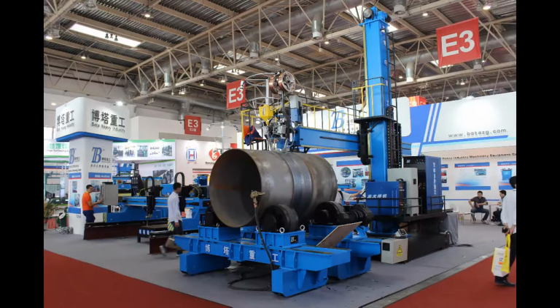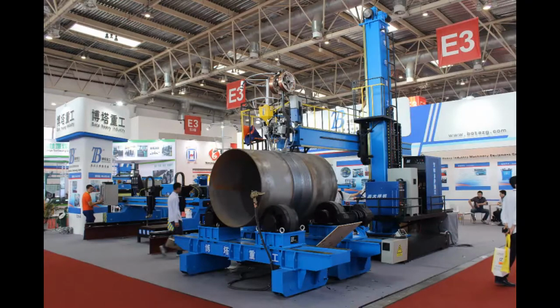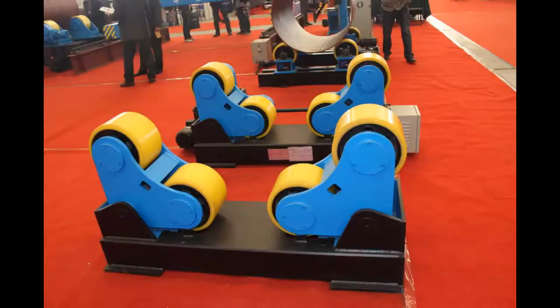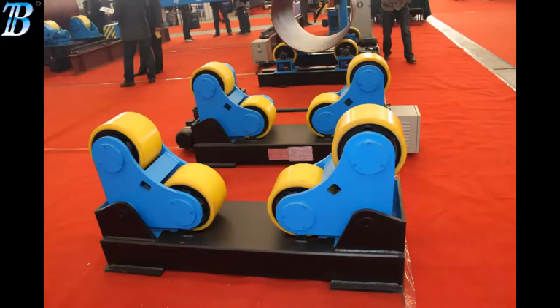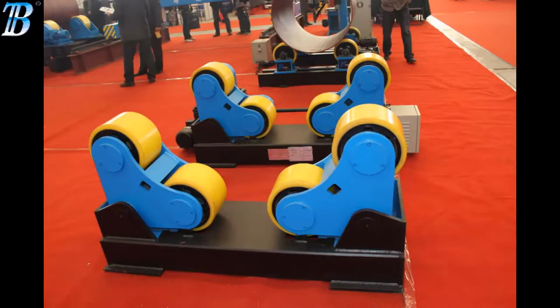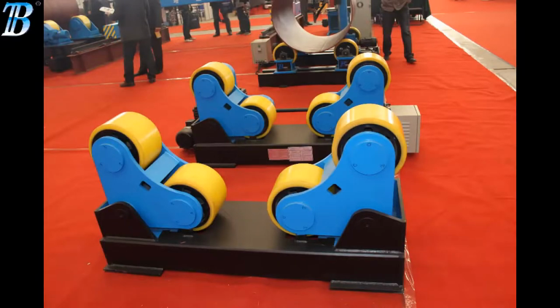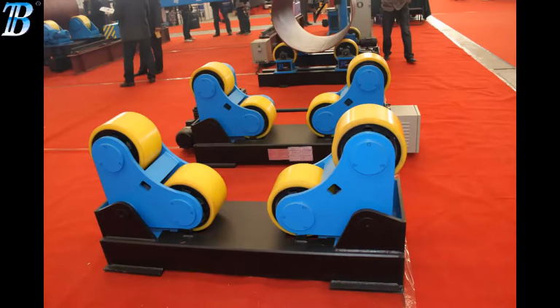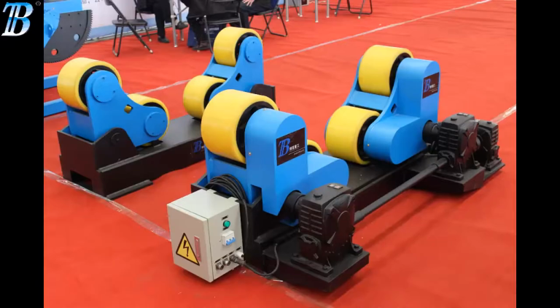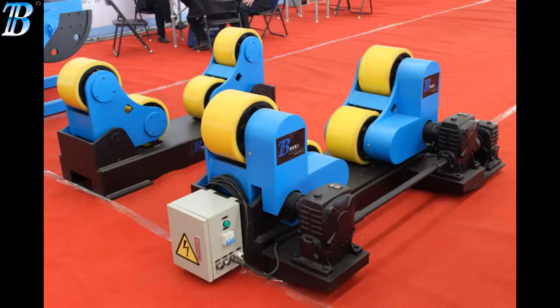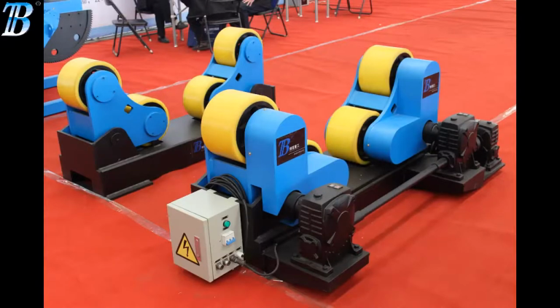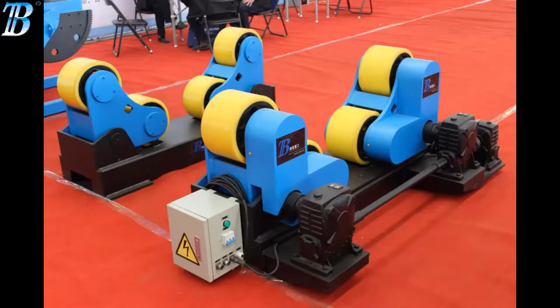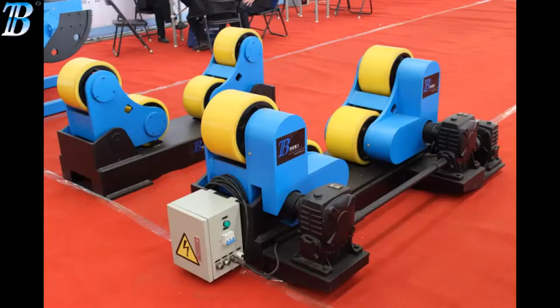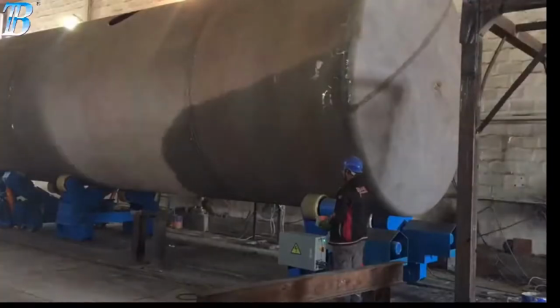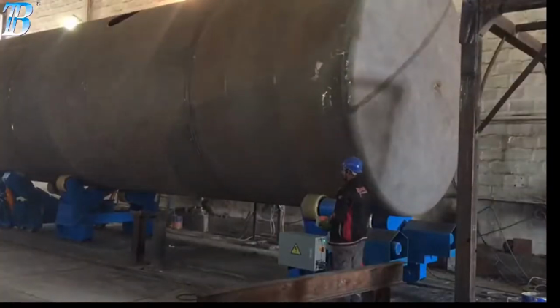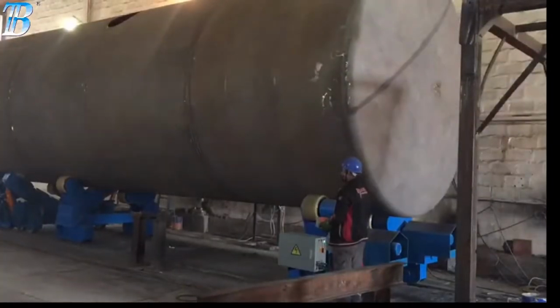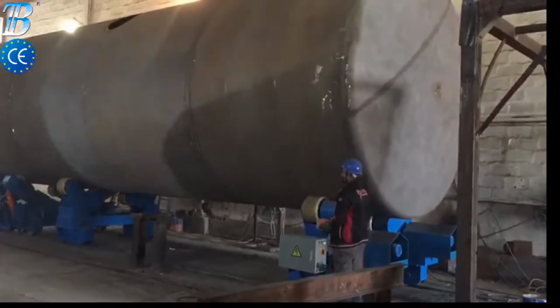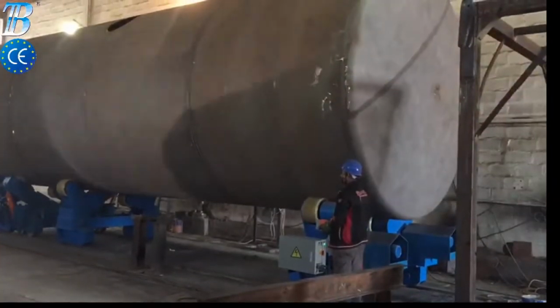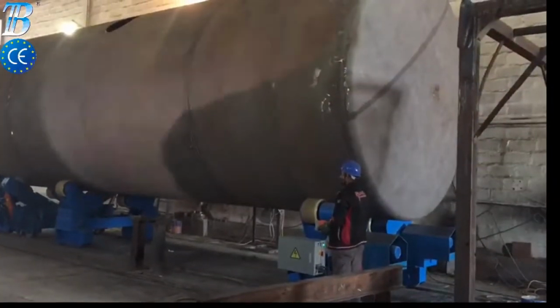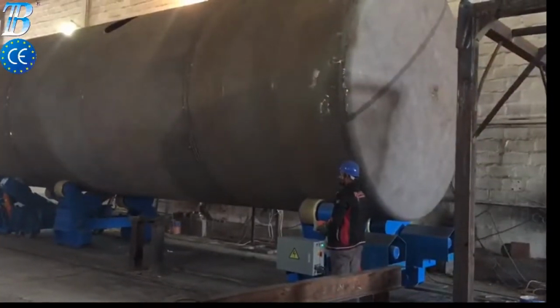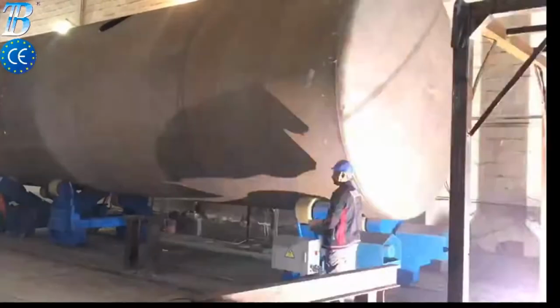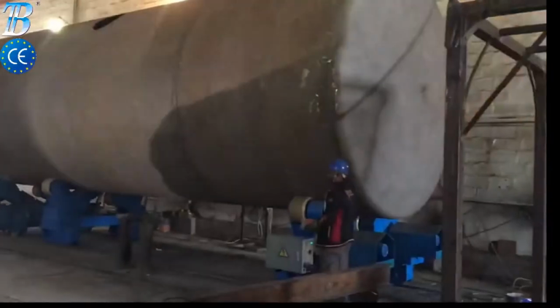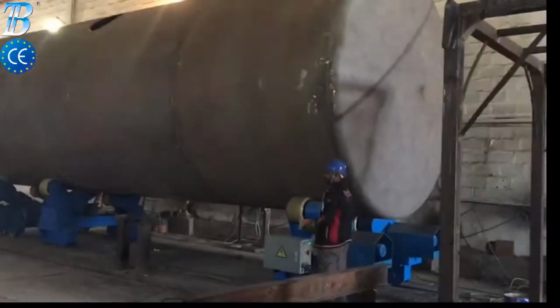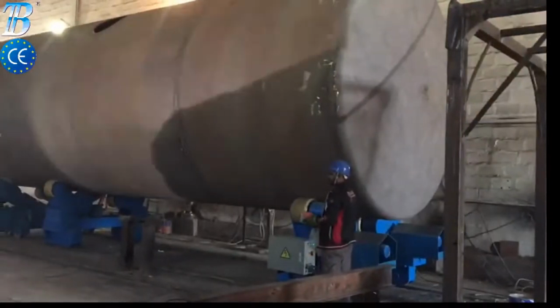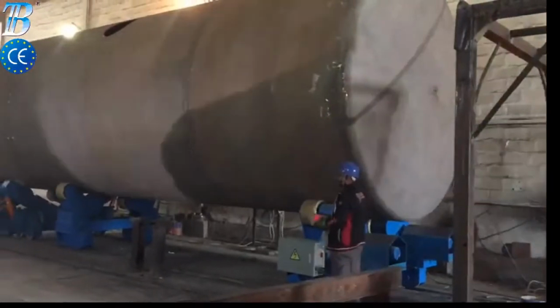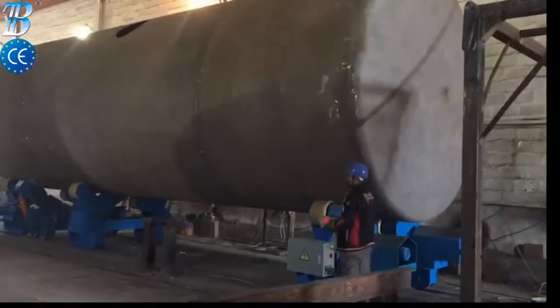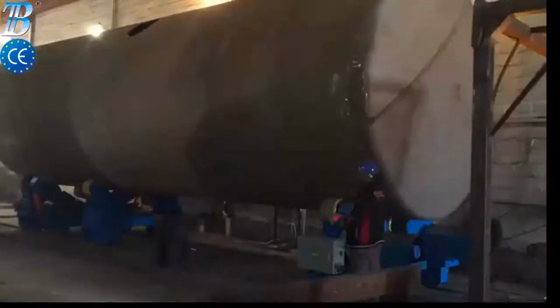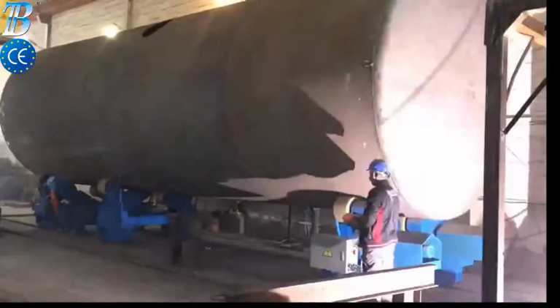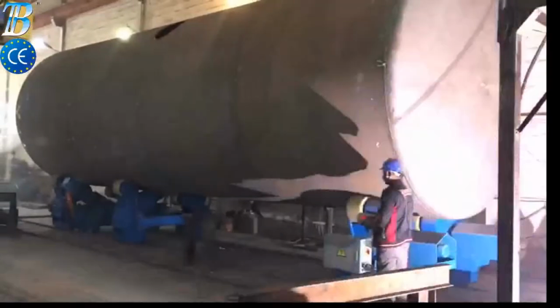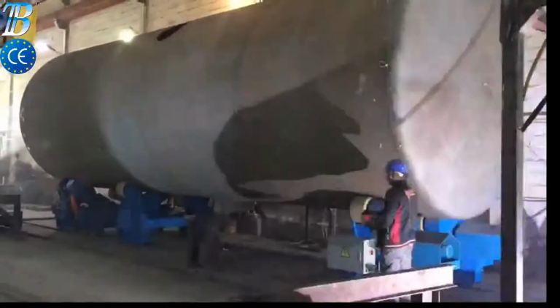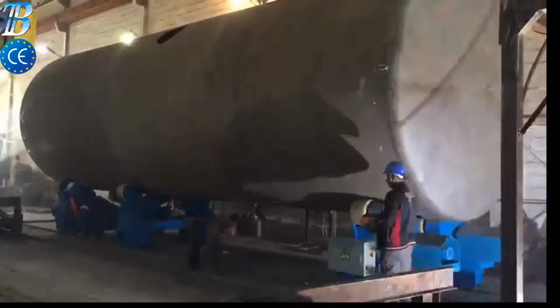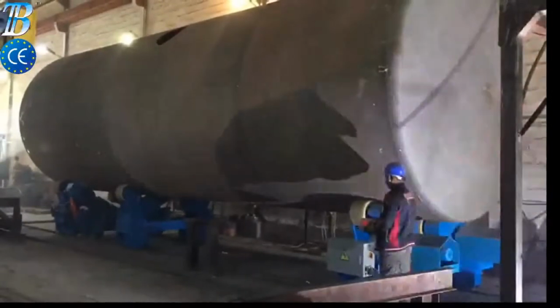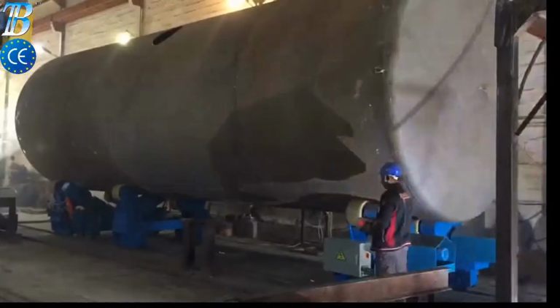Welding Rotators. Bota ZT moves your manufacturing to a top level. These self-adjusting welding rotators, Bota ZT, create an added value to processing and move your manufacturing to a top level.